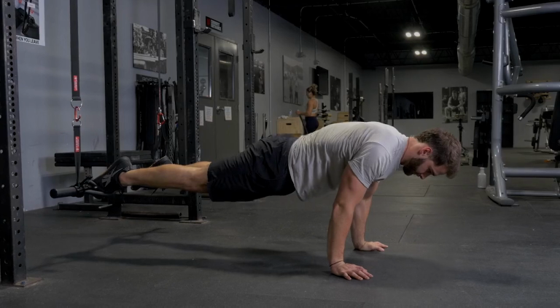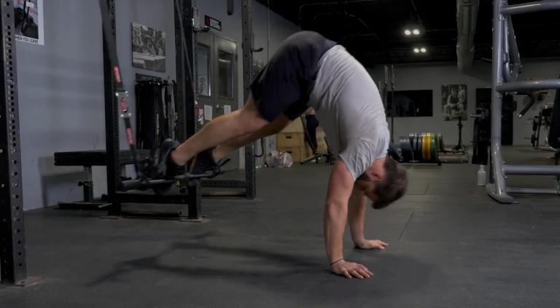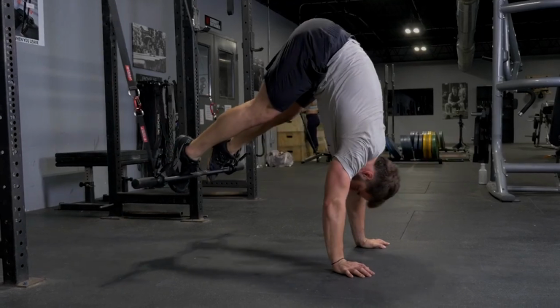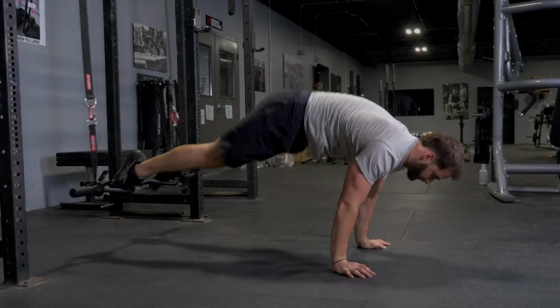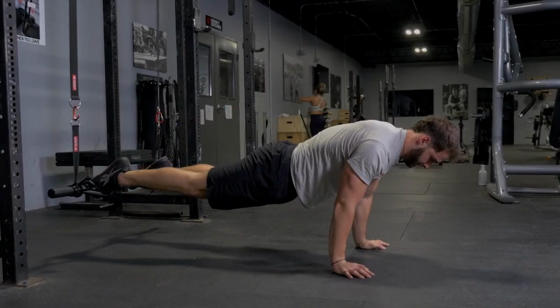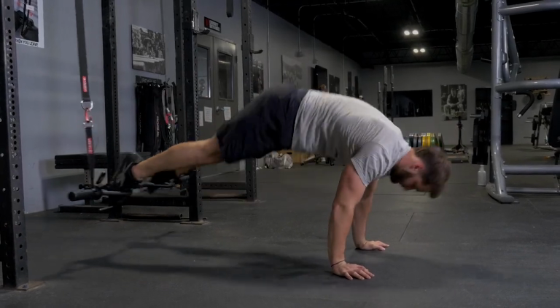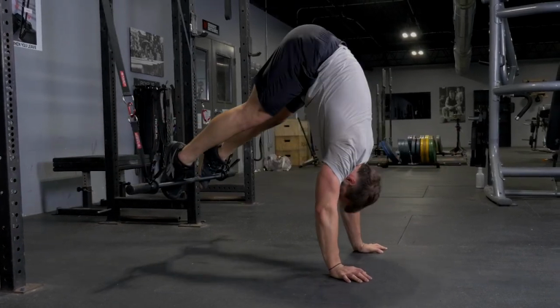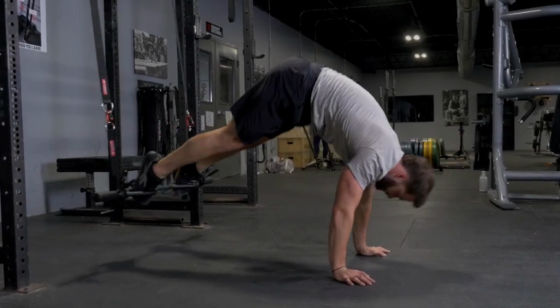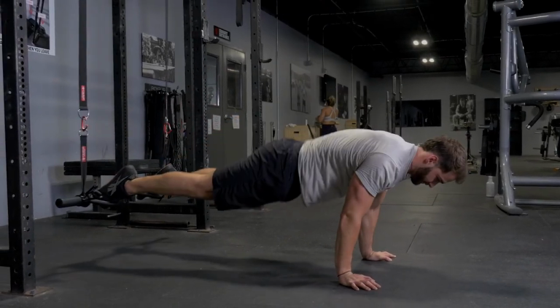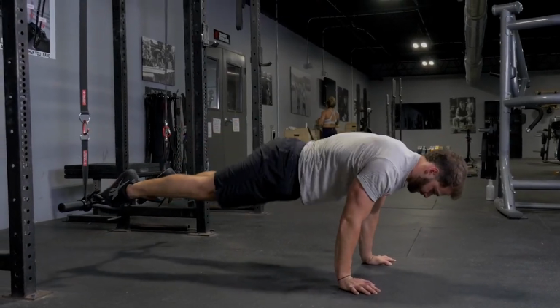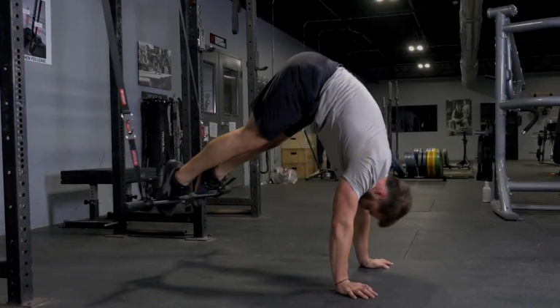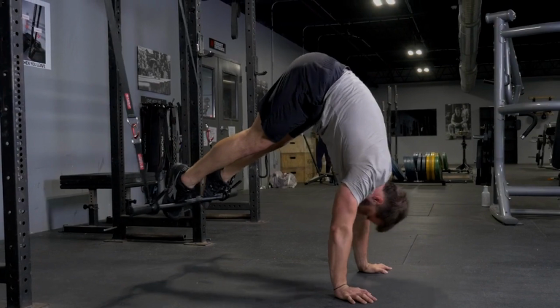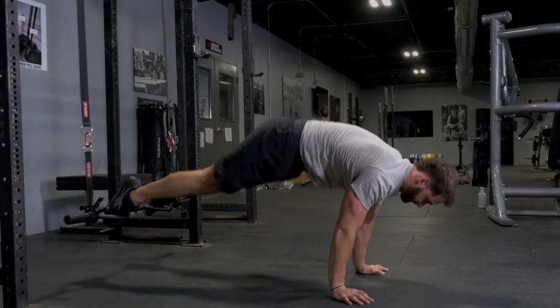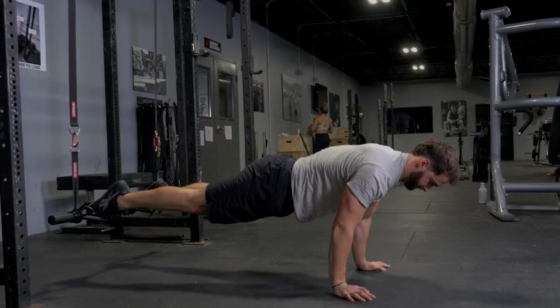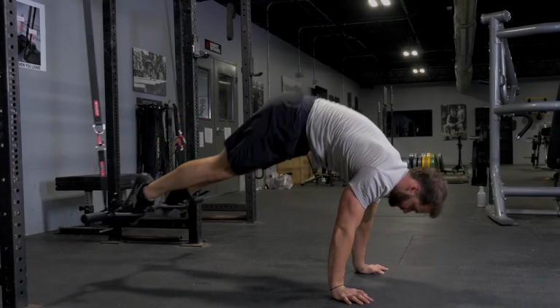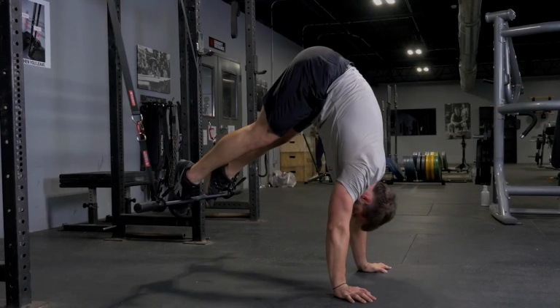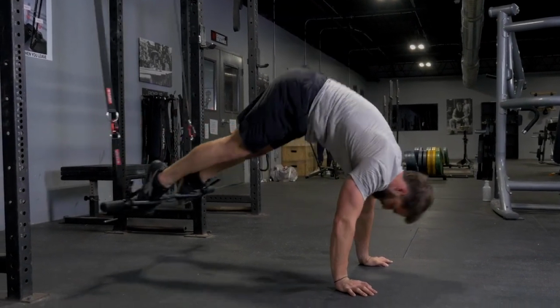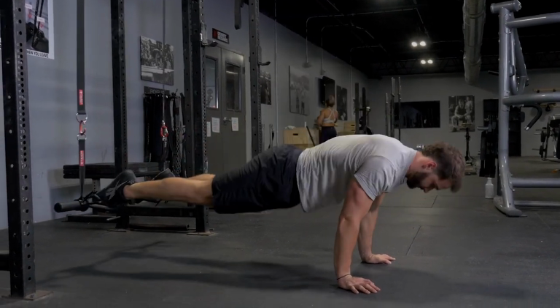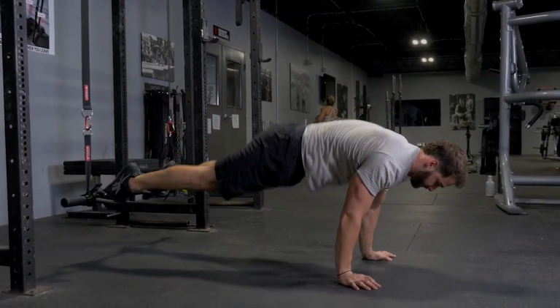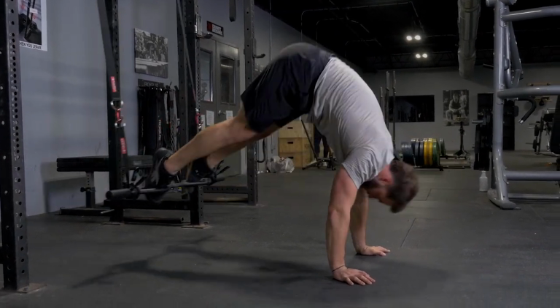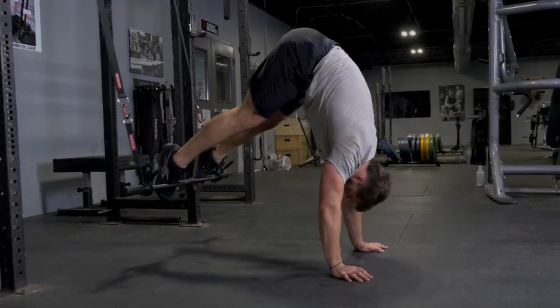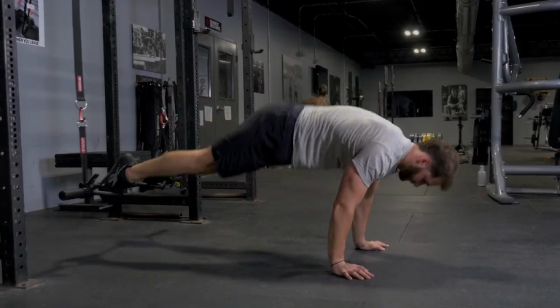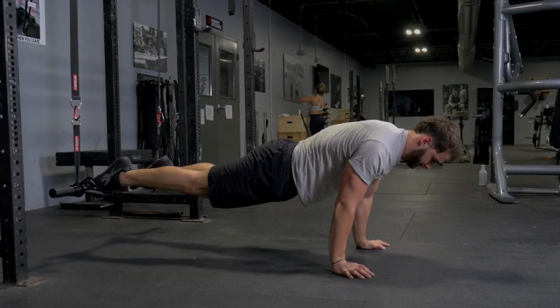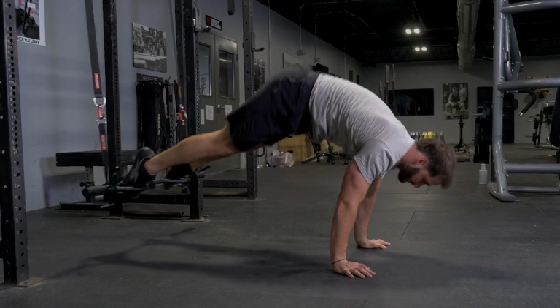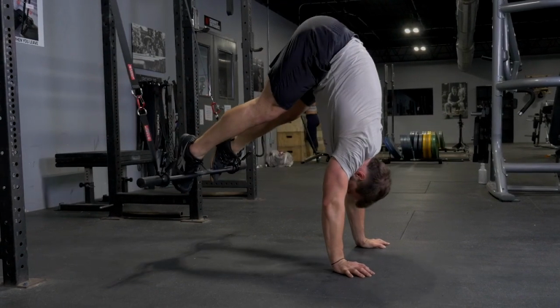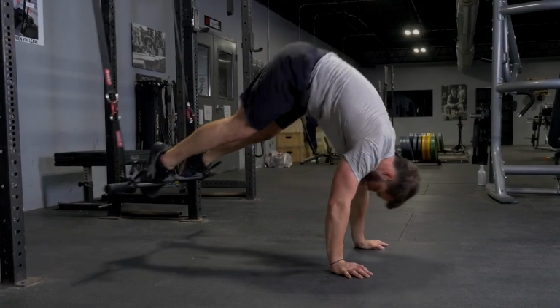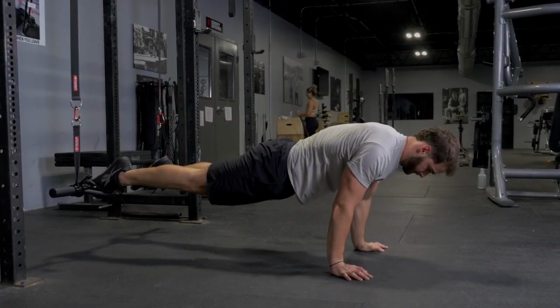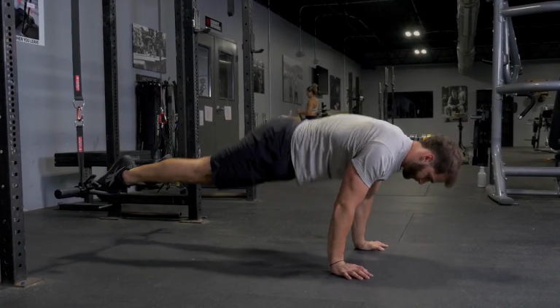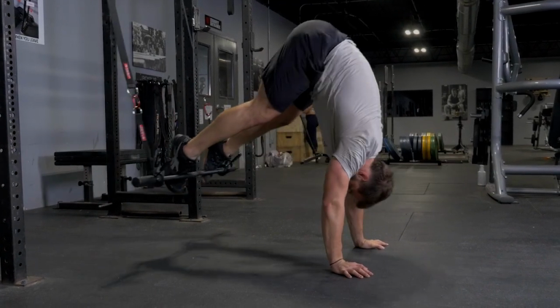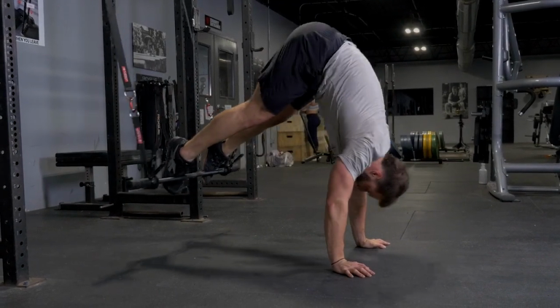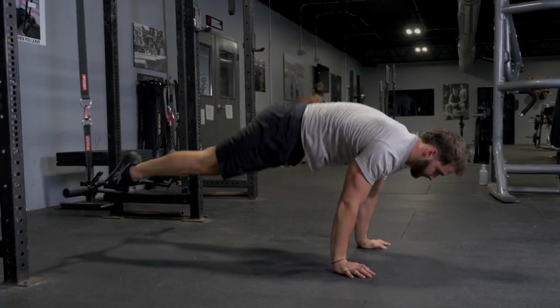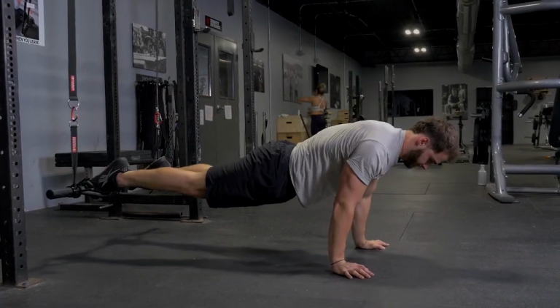The suspension pike exercise trains your abdominals and hip flexors. Begin on the floor with your hands under your shoulders and place your toes inside or outside the parallel handles of your T-grip bar. From here, push yourself up into a push-up position, keeping your body in line.